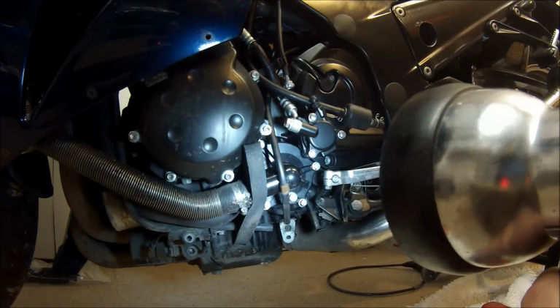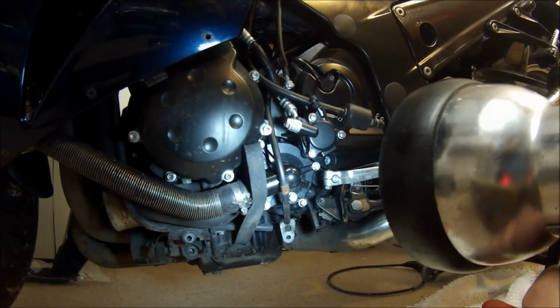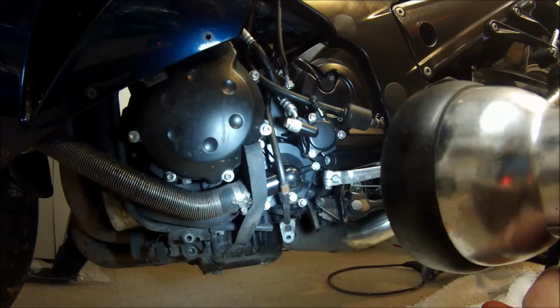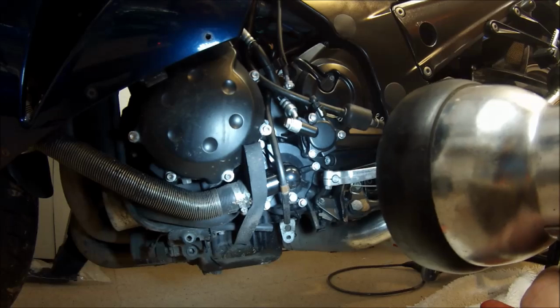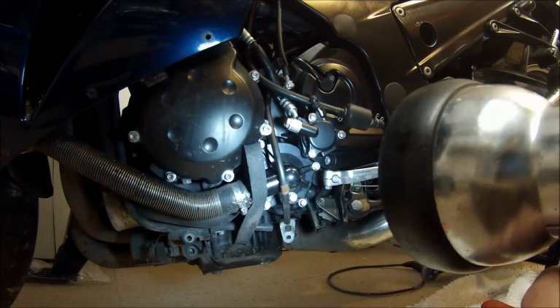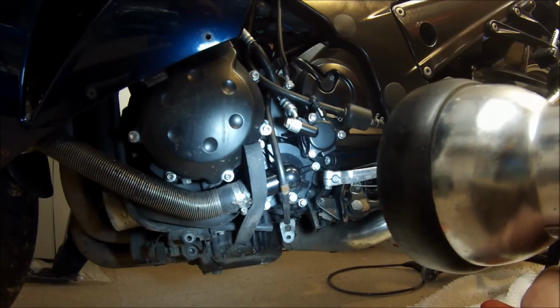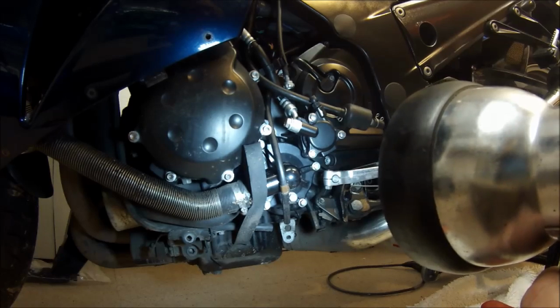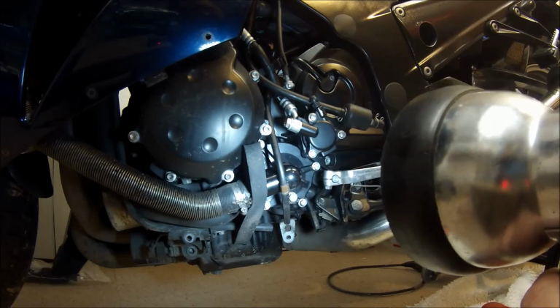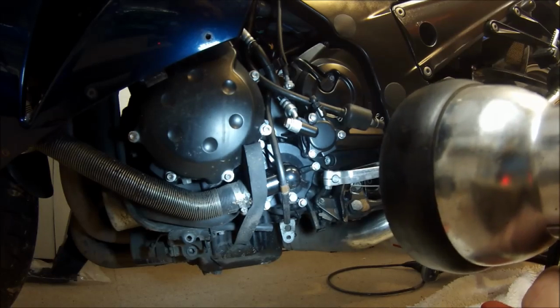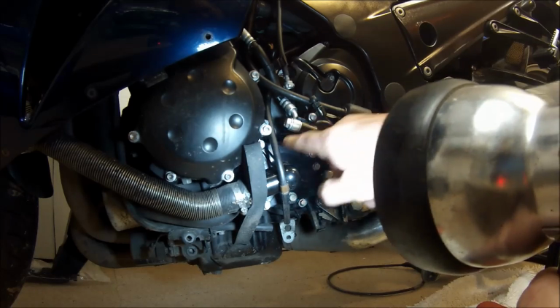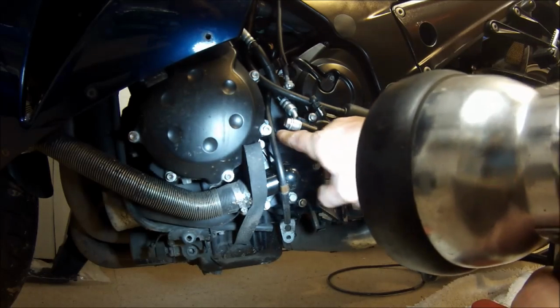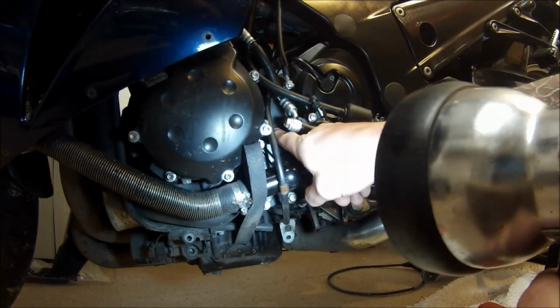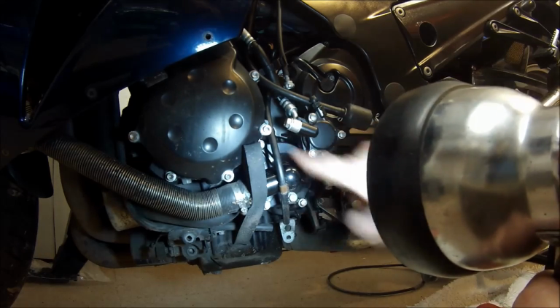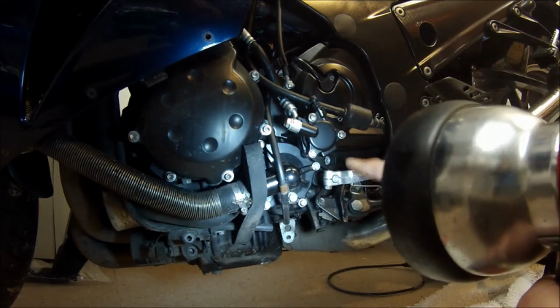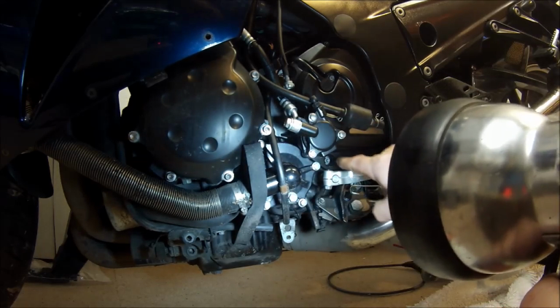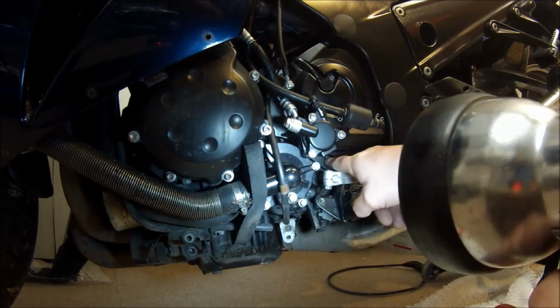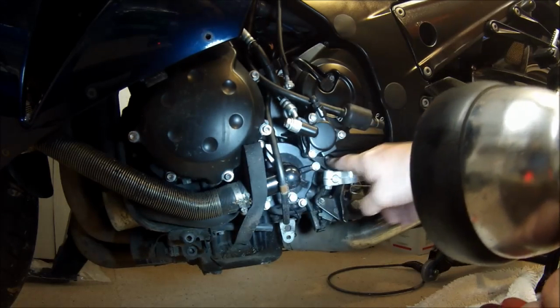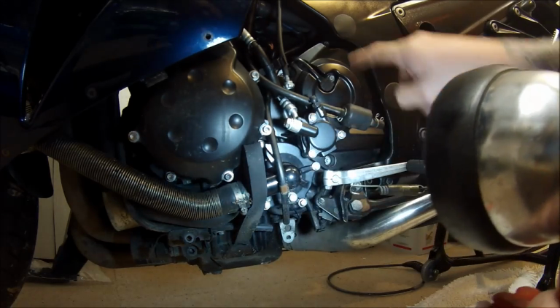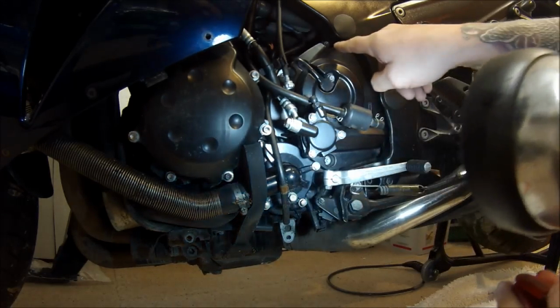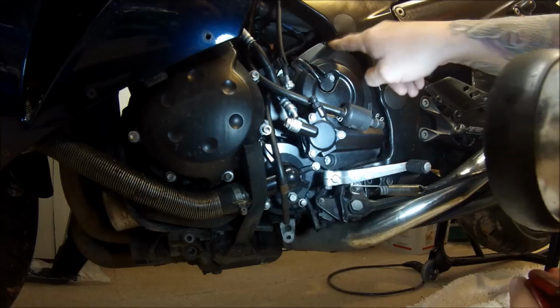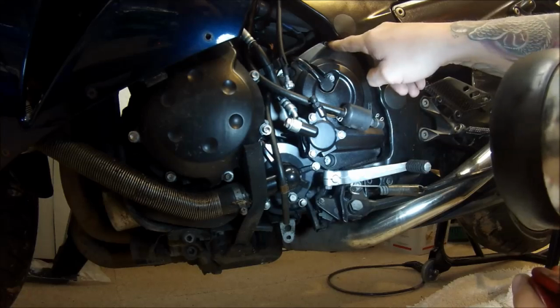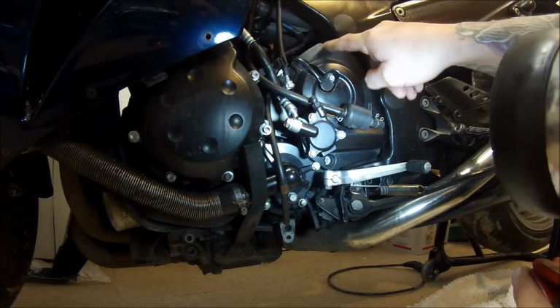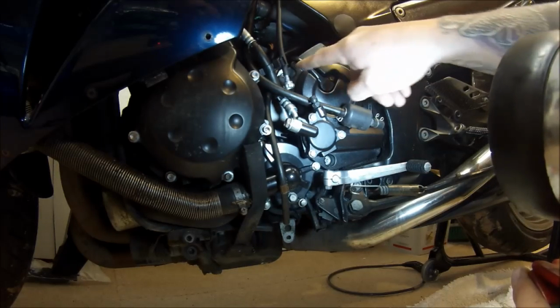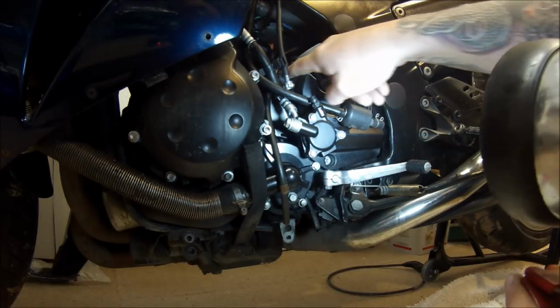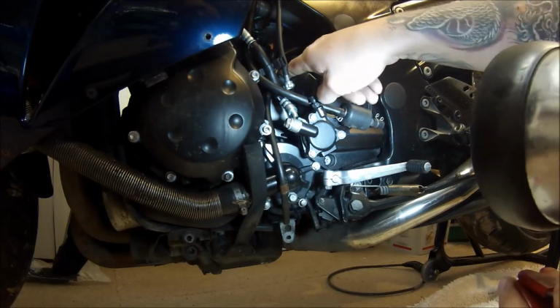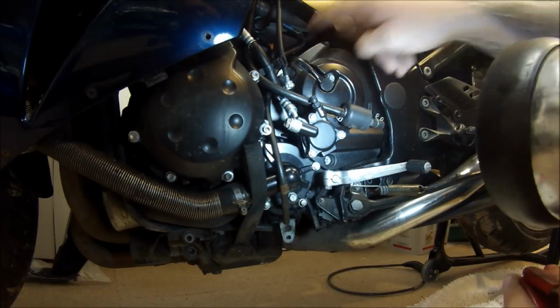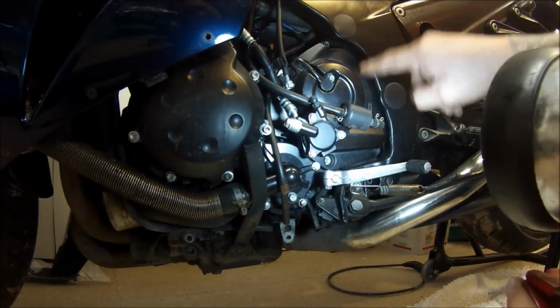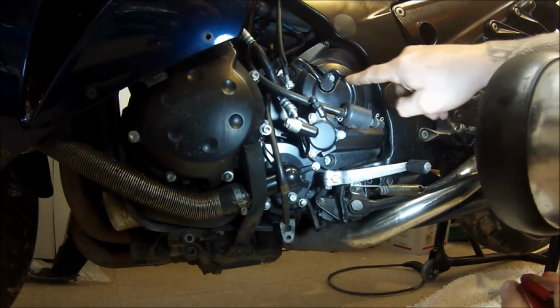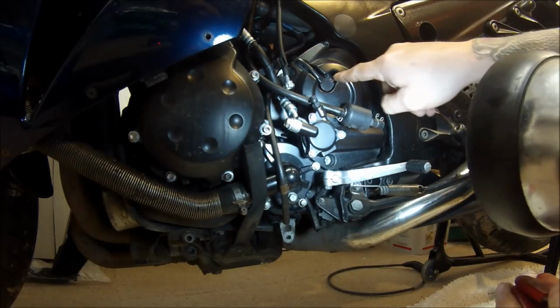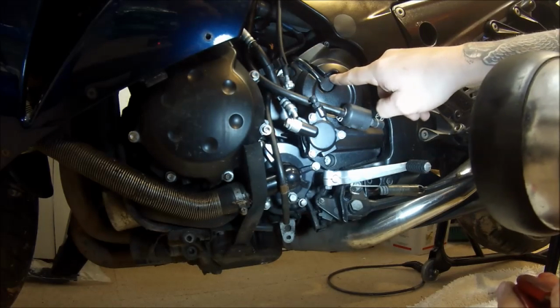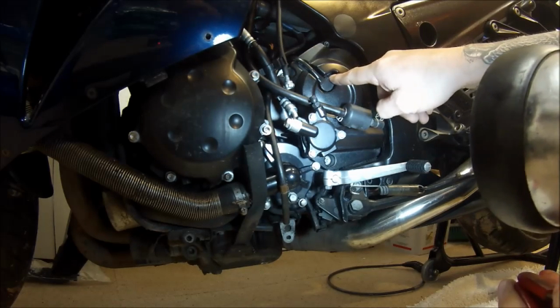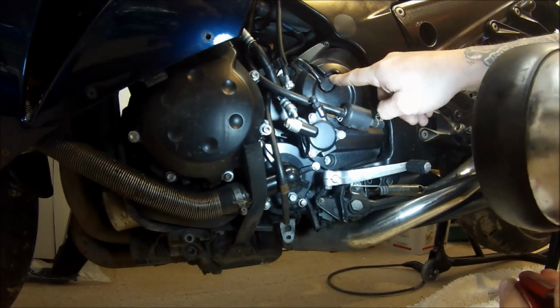So I can now get to it. I need to take out the one in there, that one there, that one there, that one there, and take the speed sensor out.